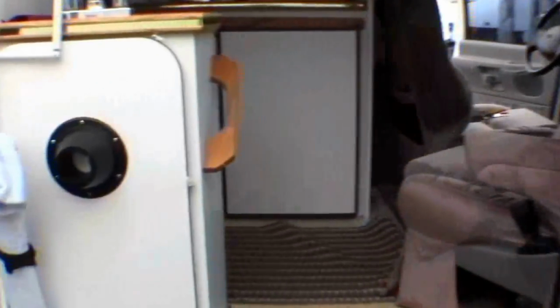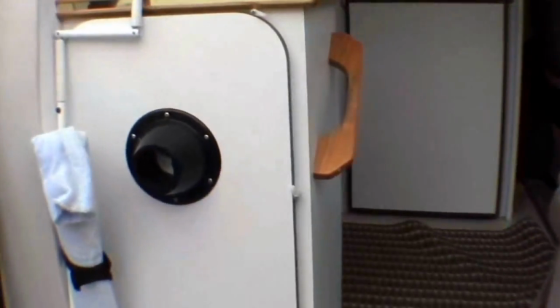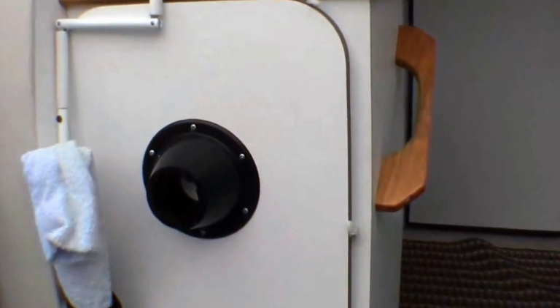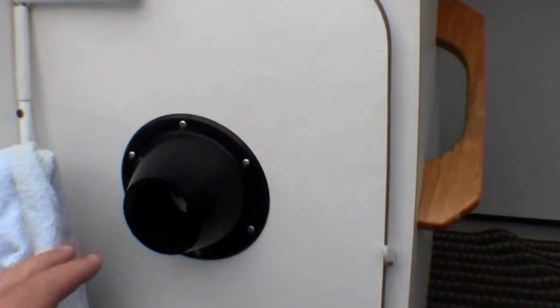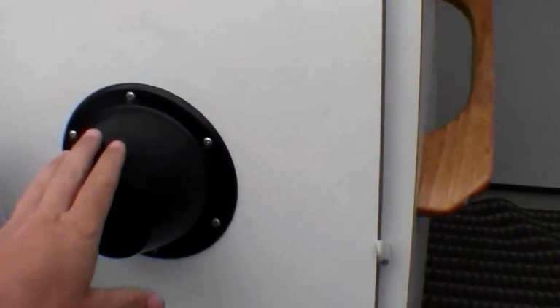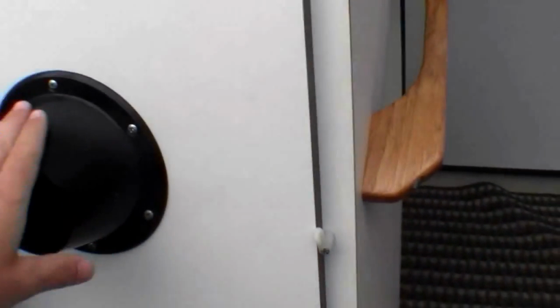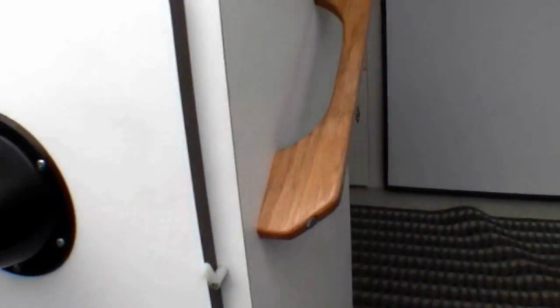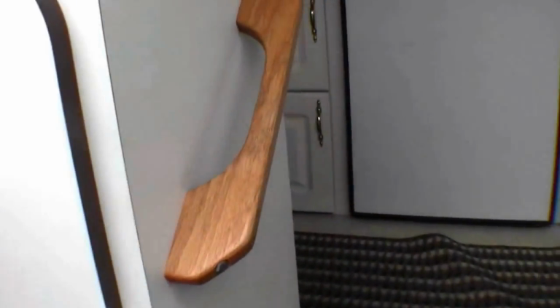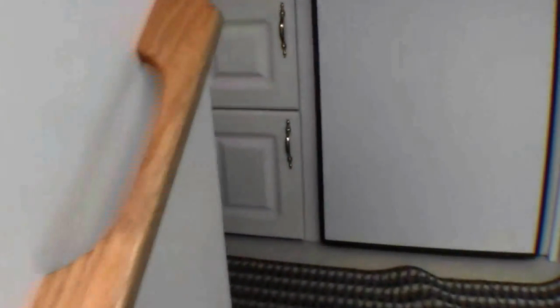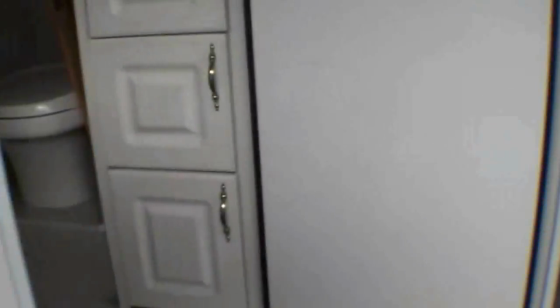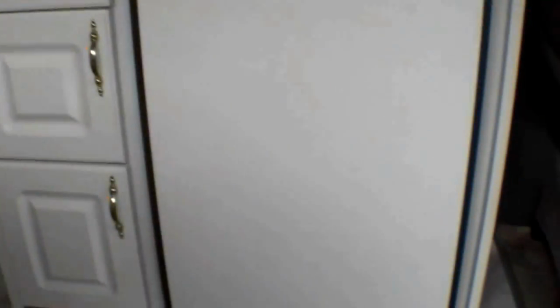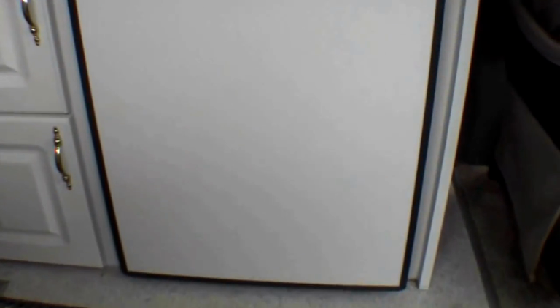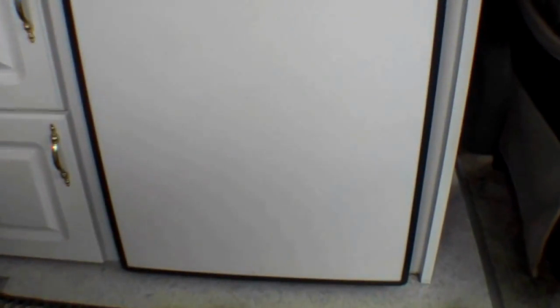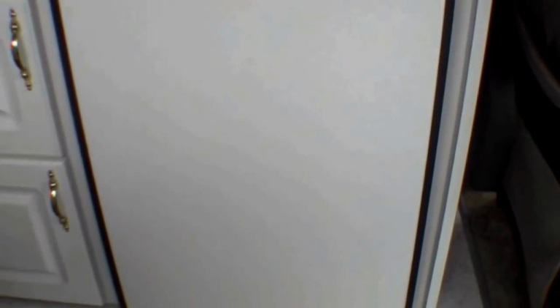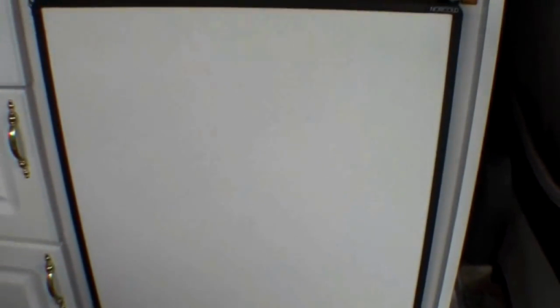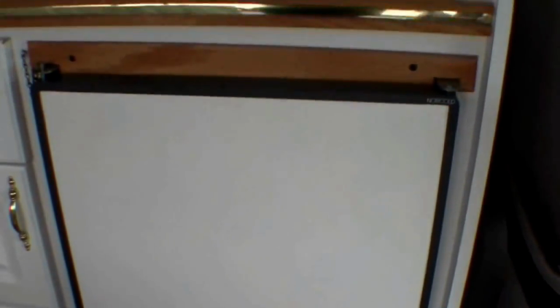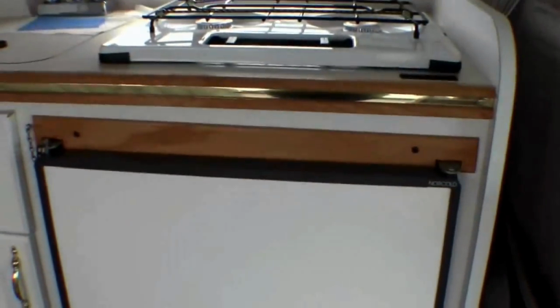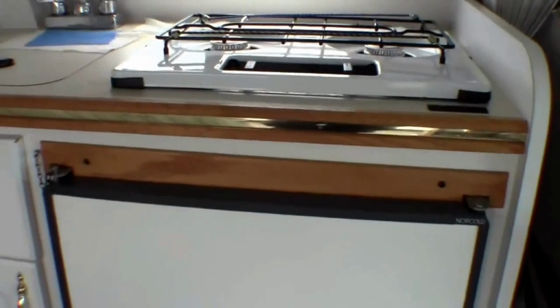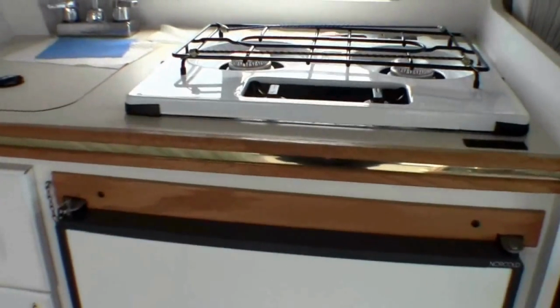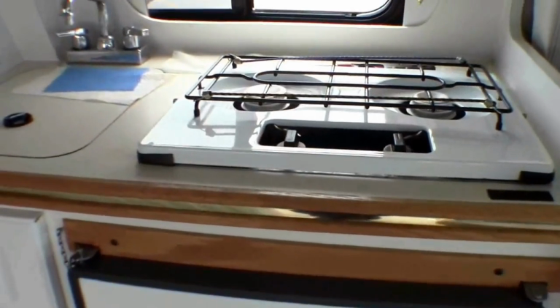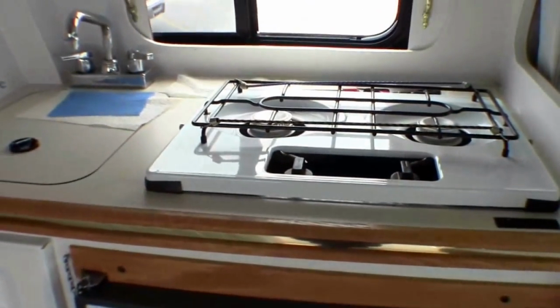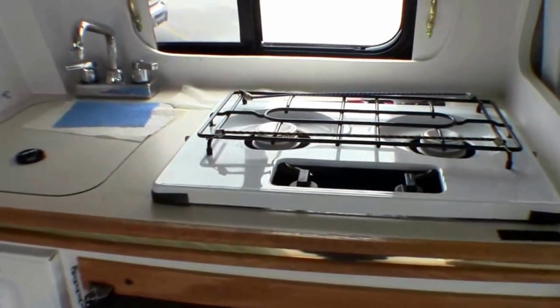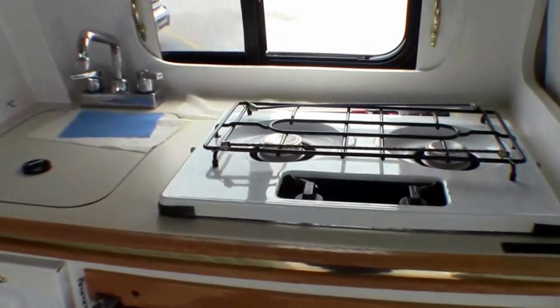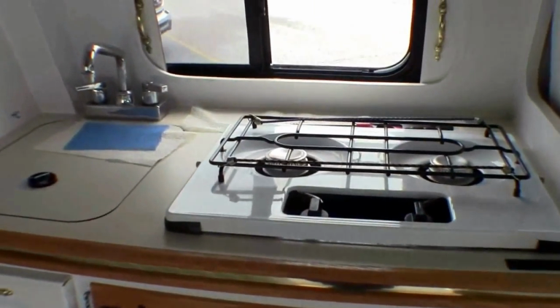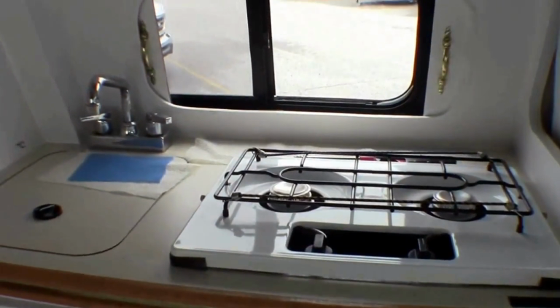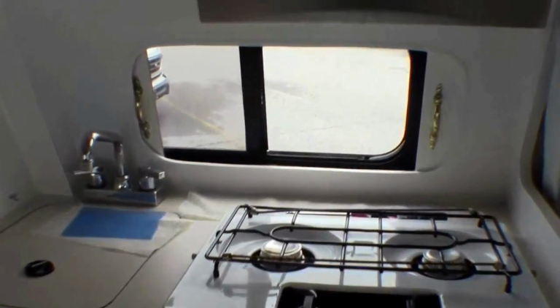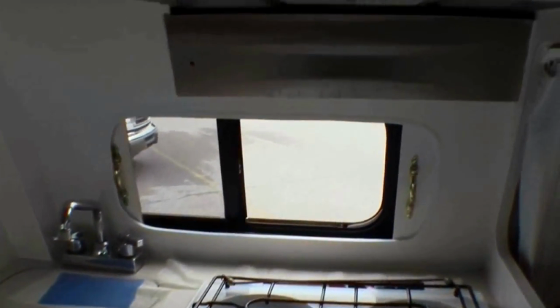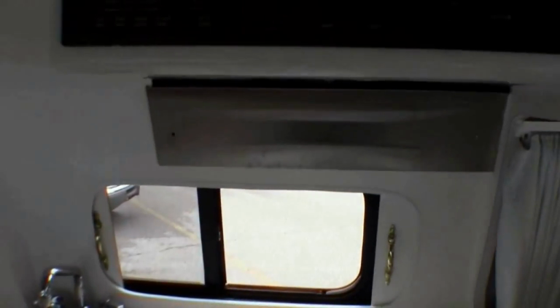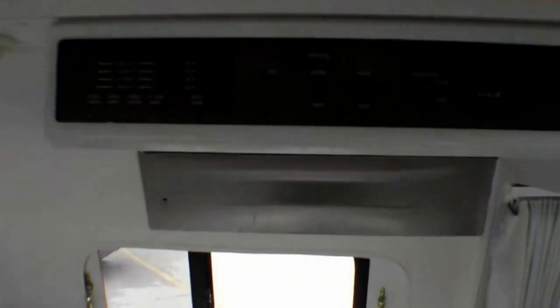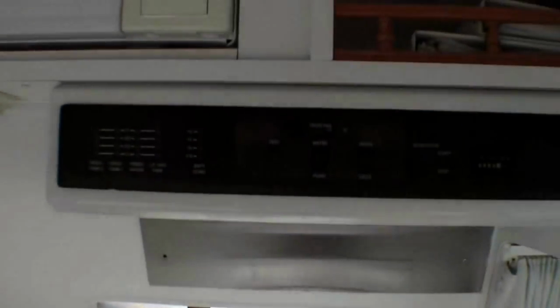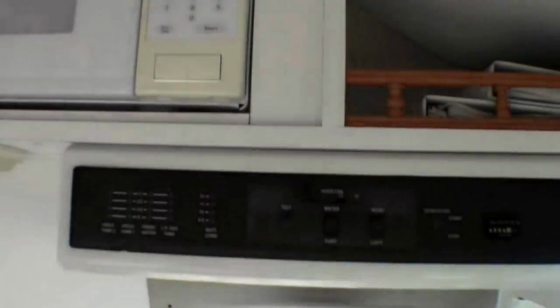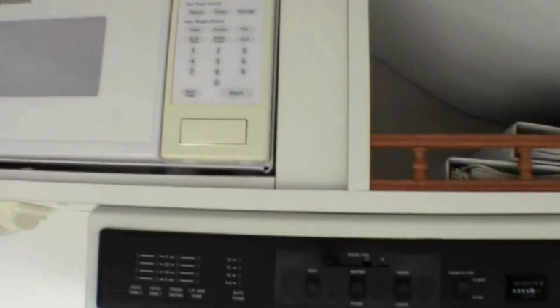Now I'll just go right inside. Here's a table for between the two beds in the back. Here's your fridge — it's a Norcold fridge. Then you've got your stove top, your sink, microwave.